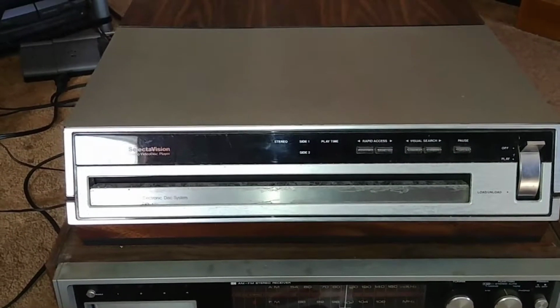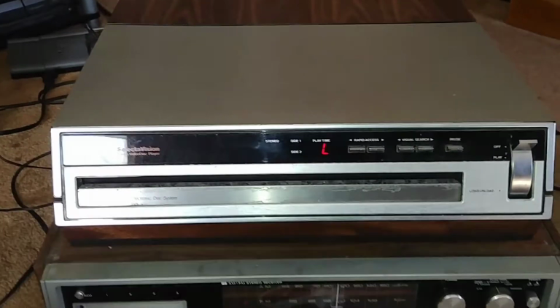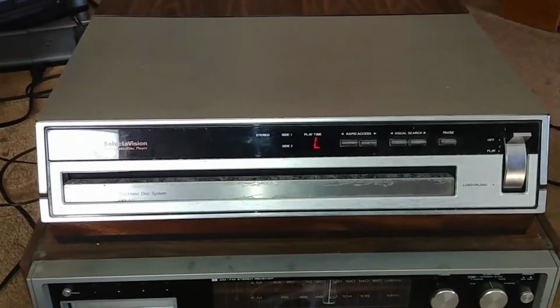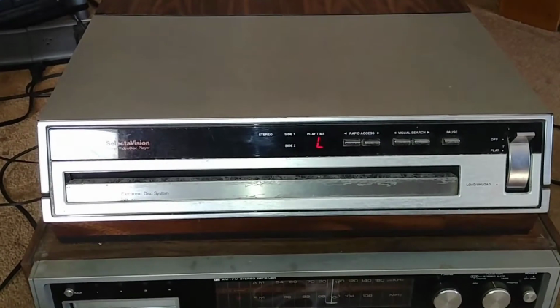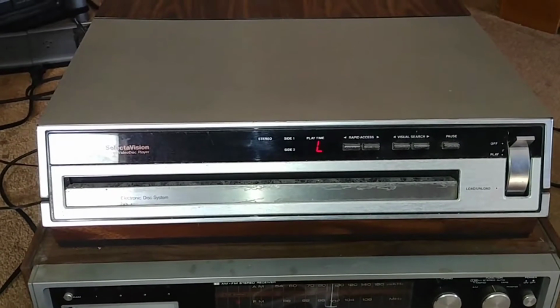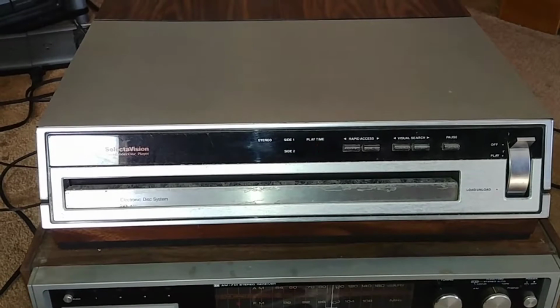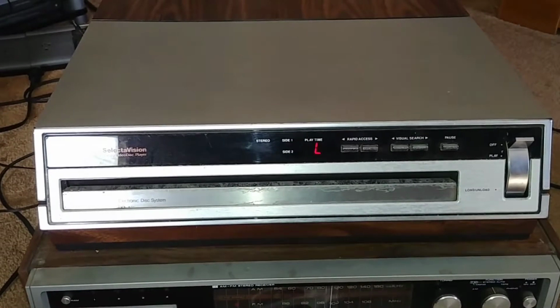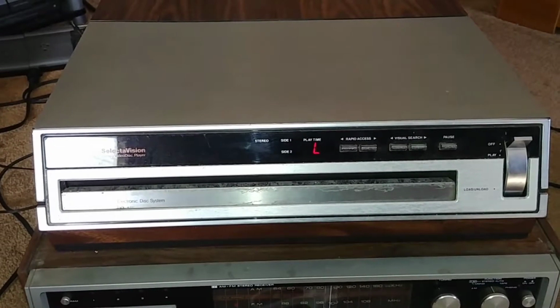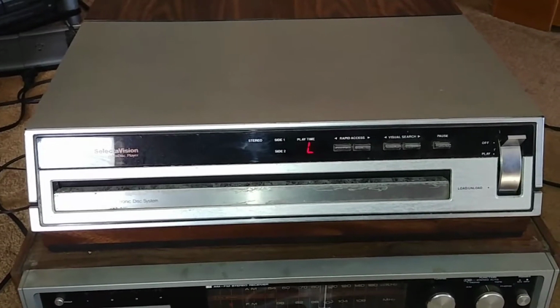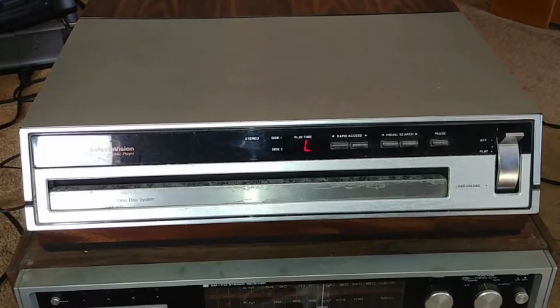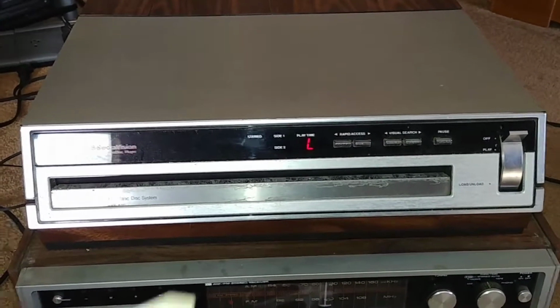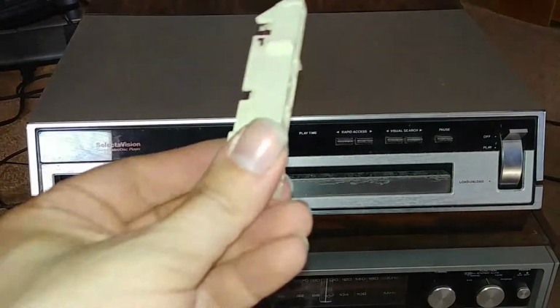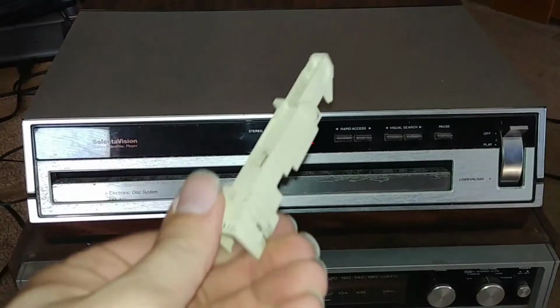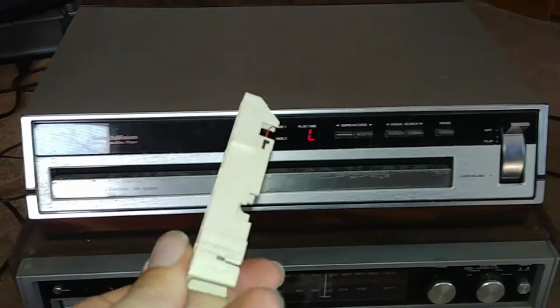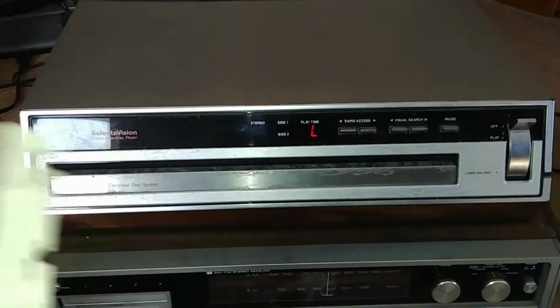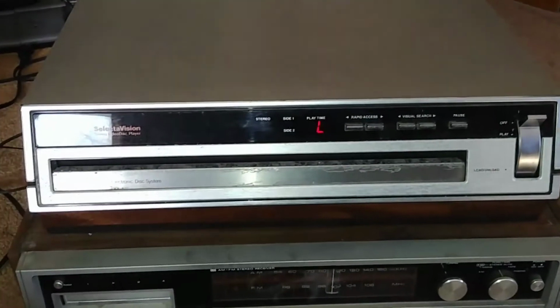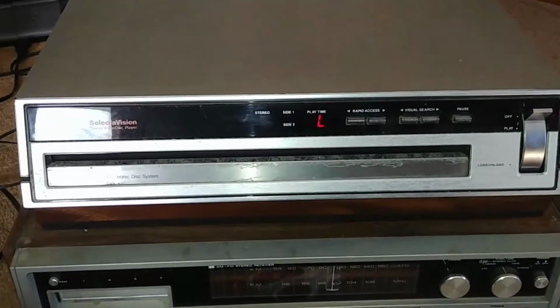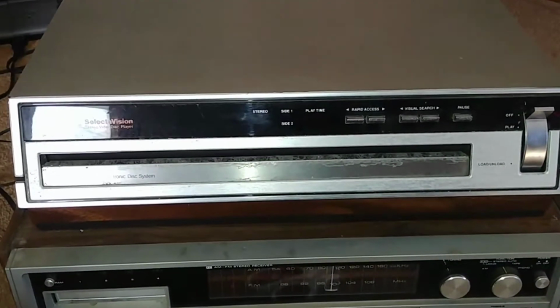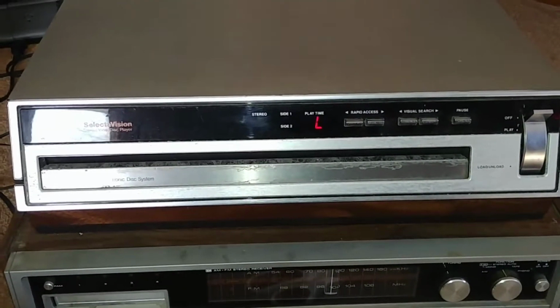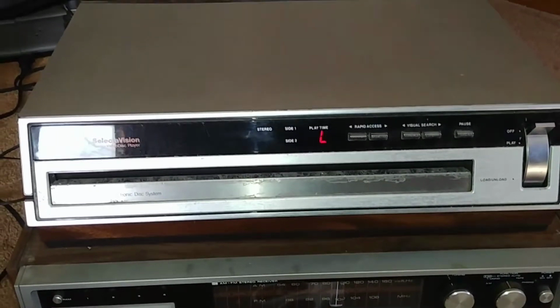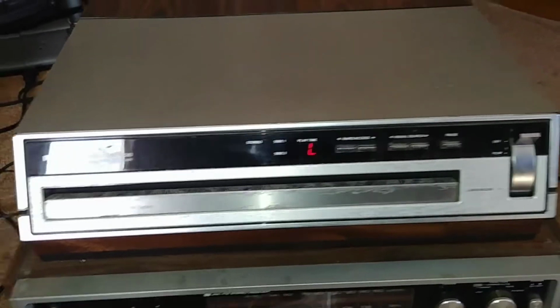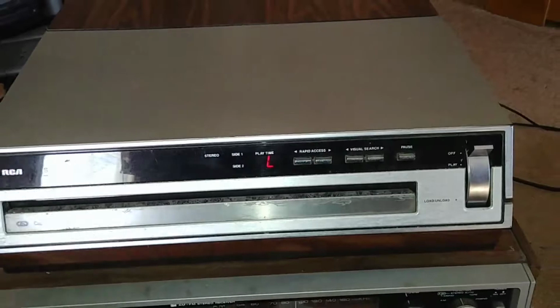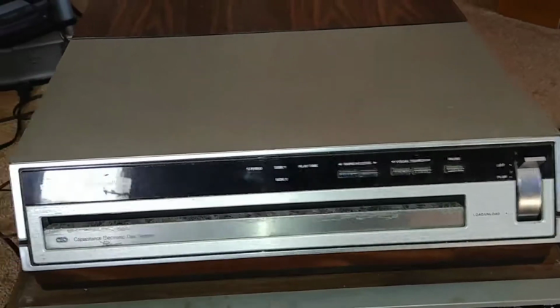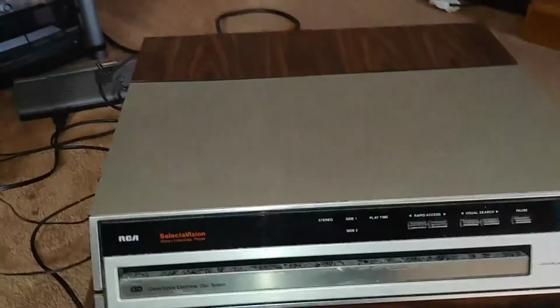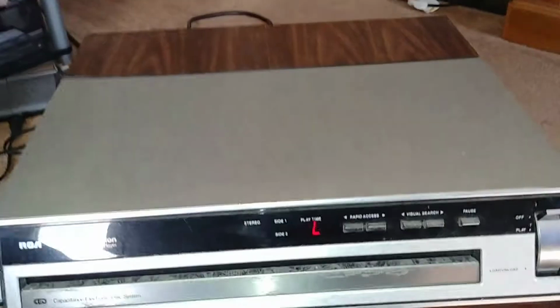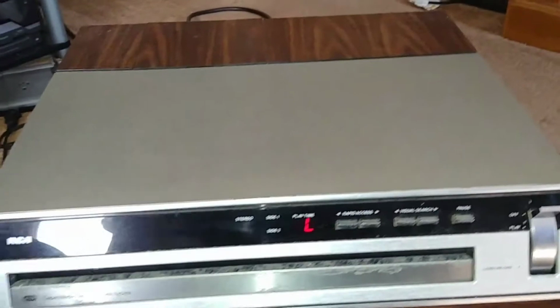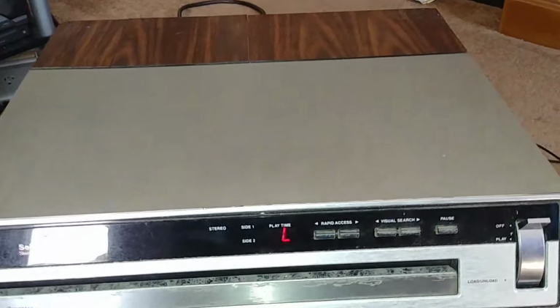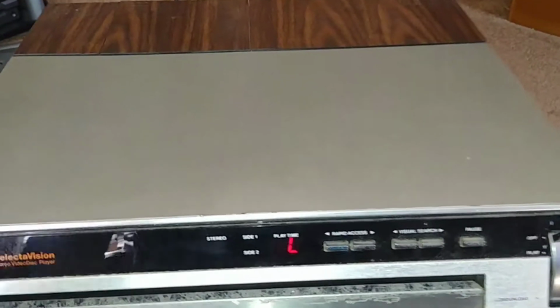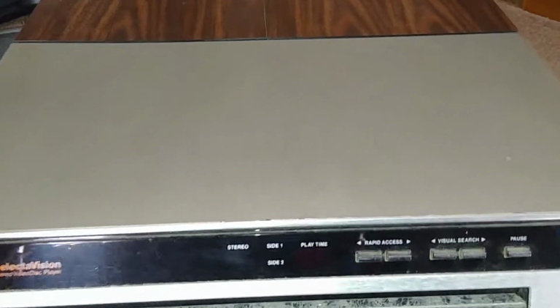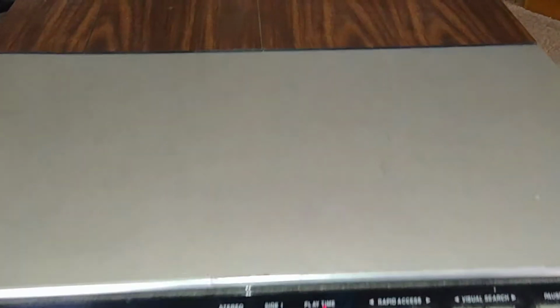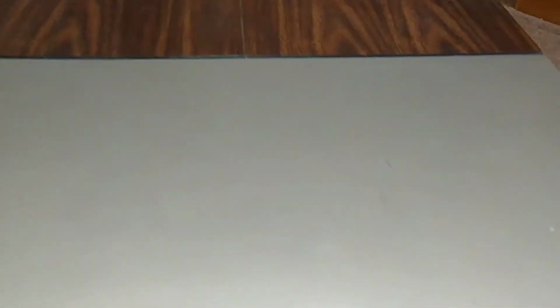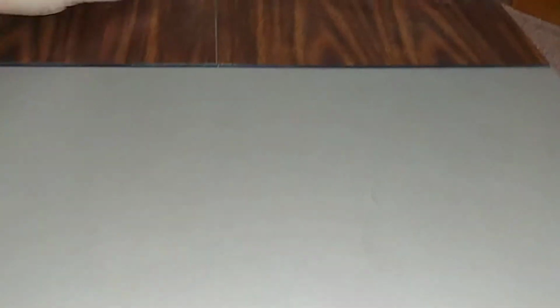I was told by the person that brought it into the record store that this piece actually fell out.